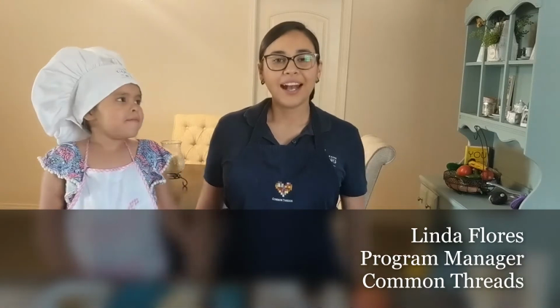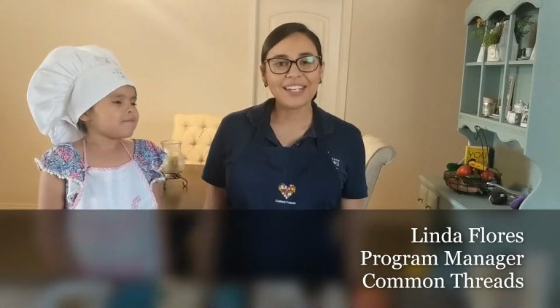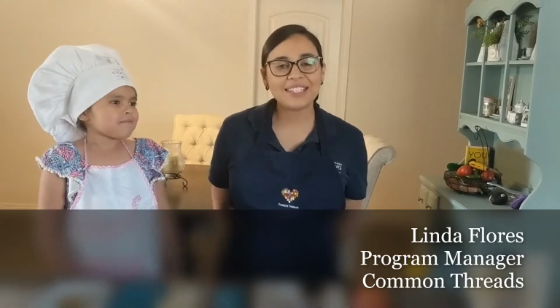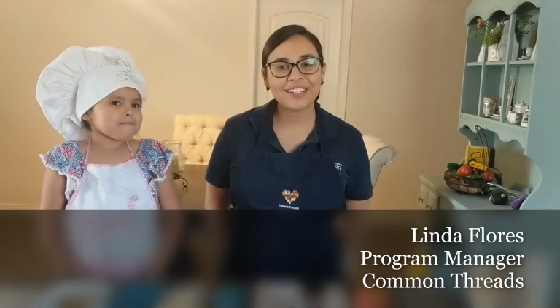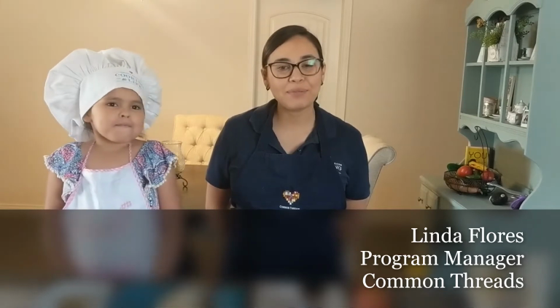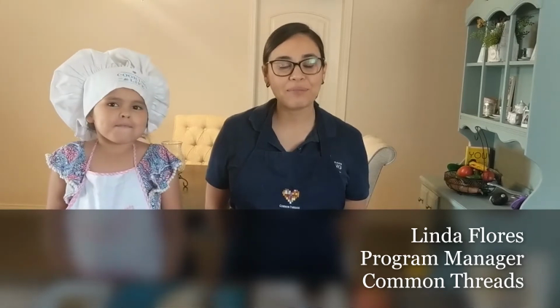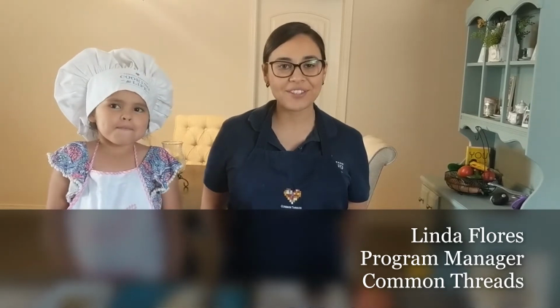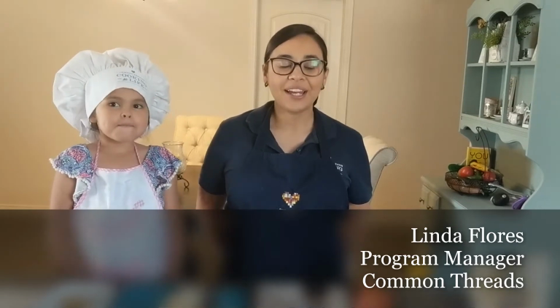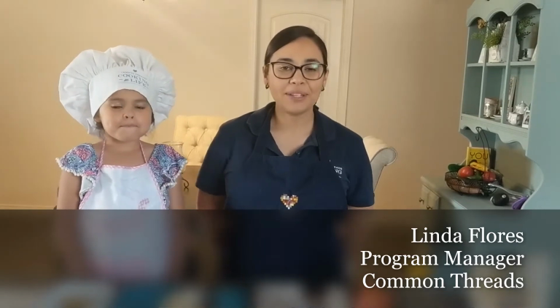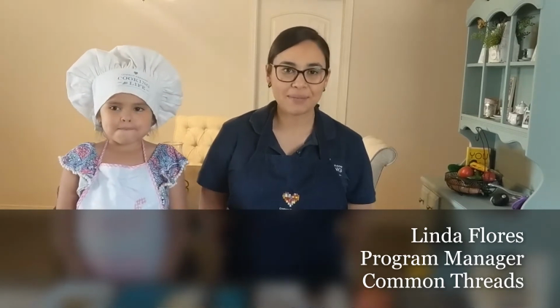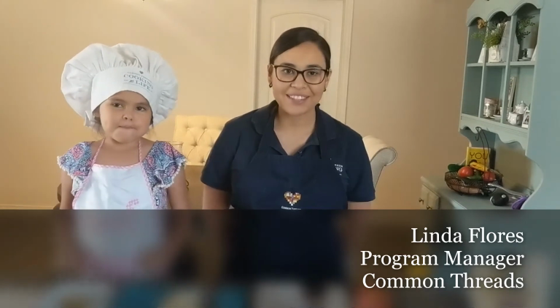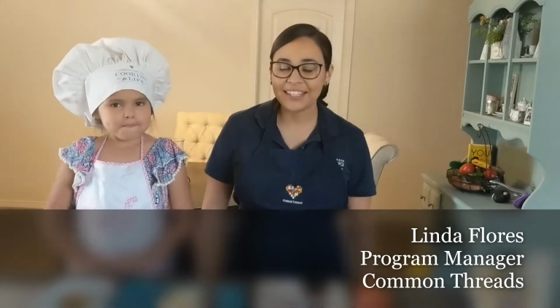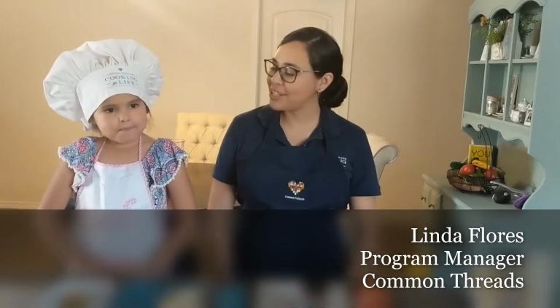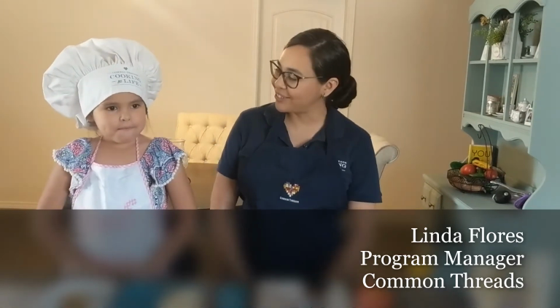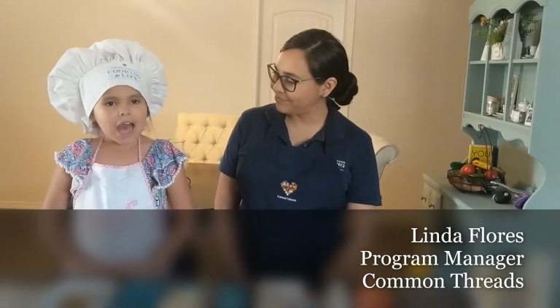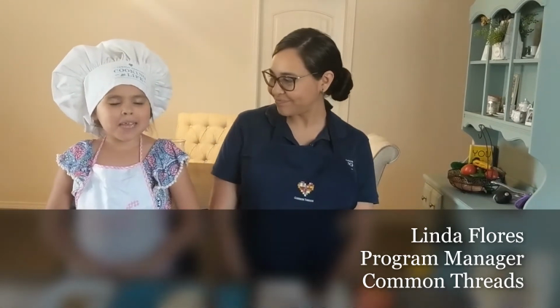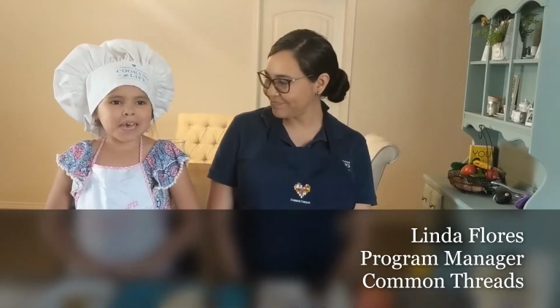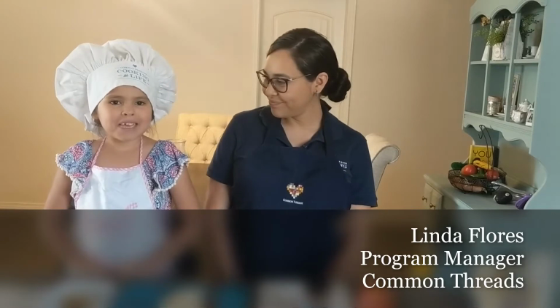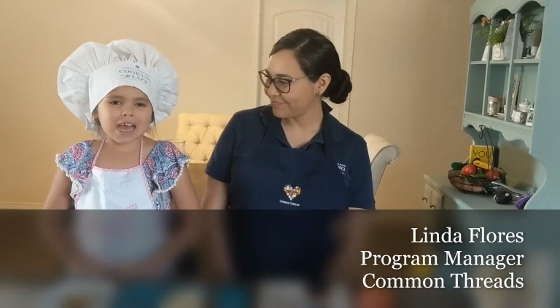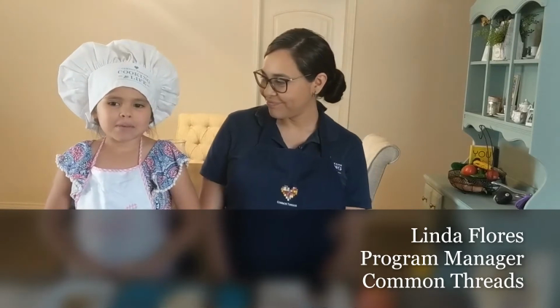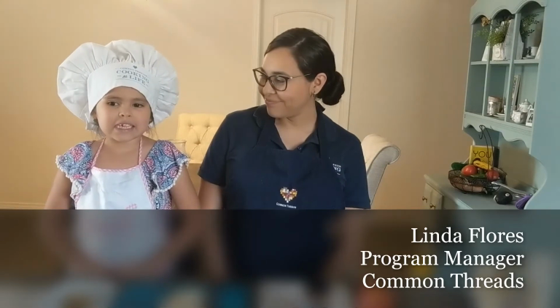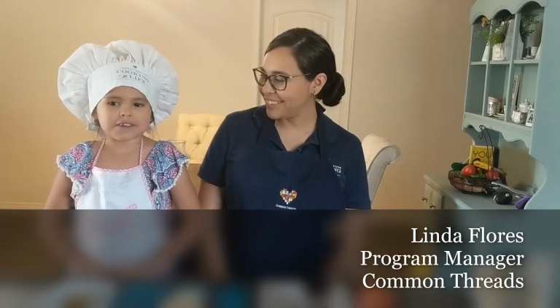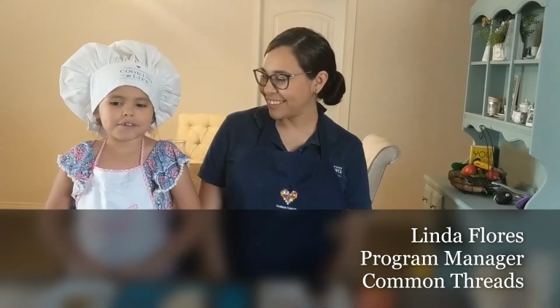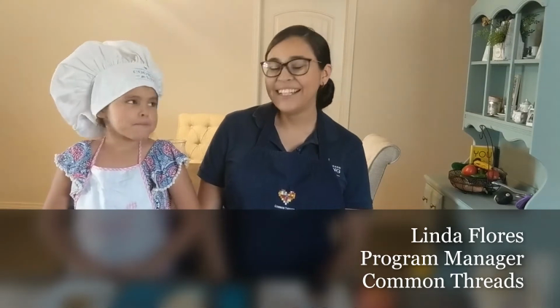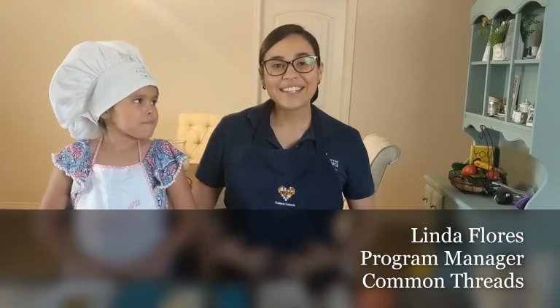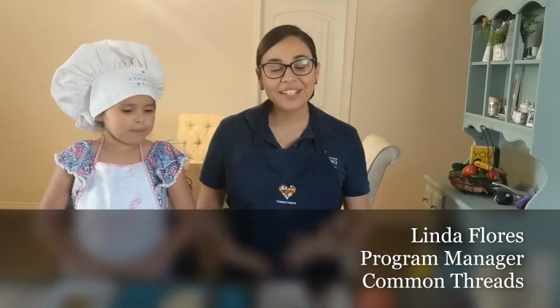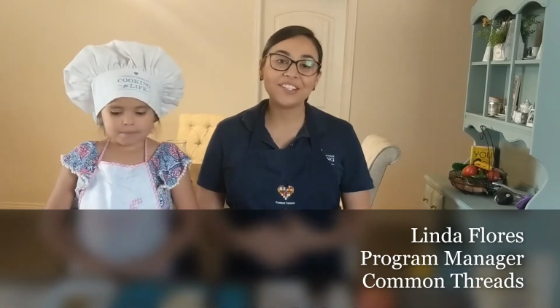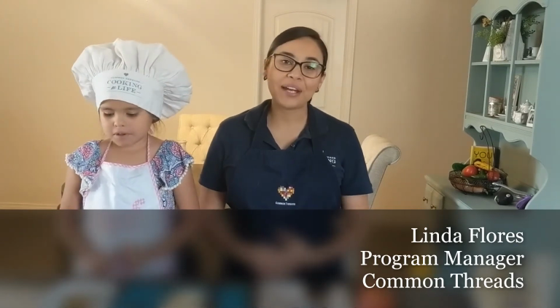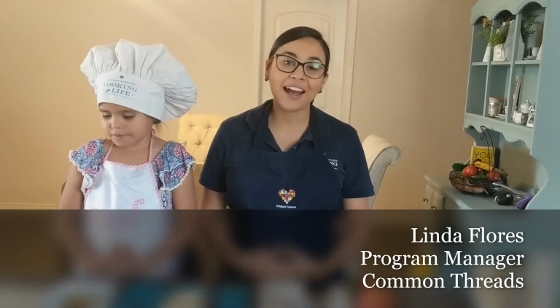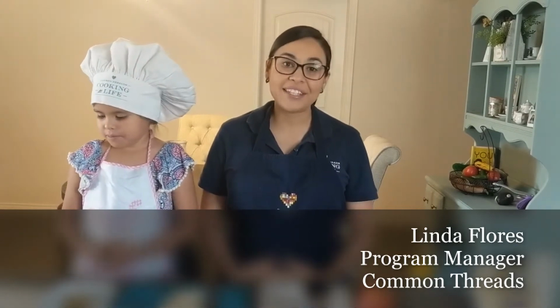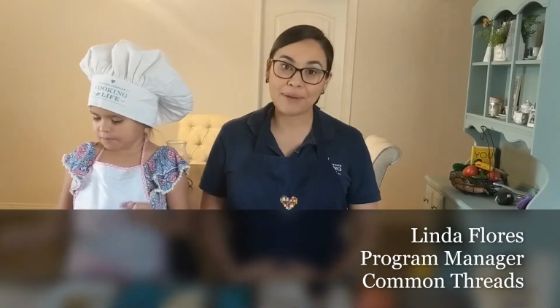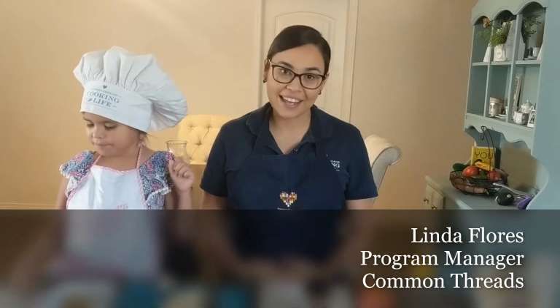Hi, my name is Linda Flores. I'm the program manager at Common Threads El Paso and this is my daughter. Hi, my name is Camila and I'm six years old. Today we're going to be teaching you how to make a healthy small bite snack.